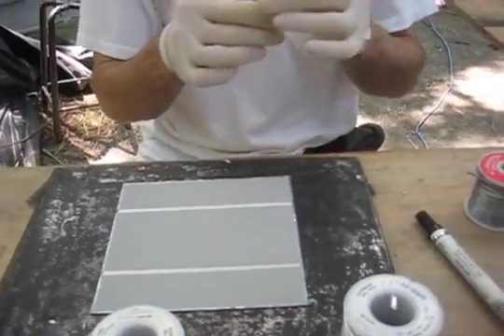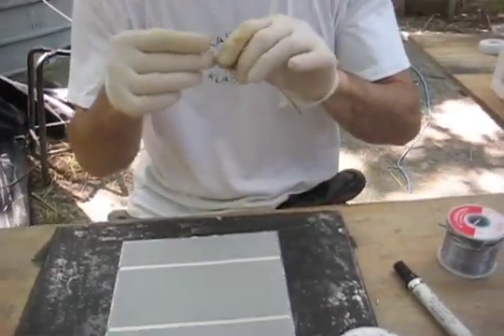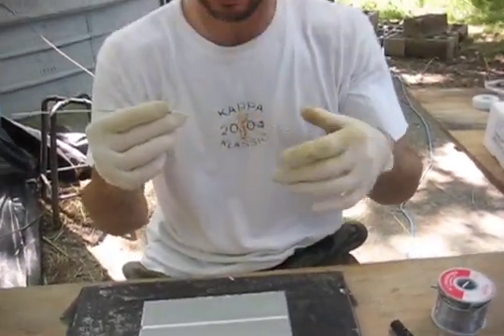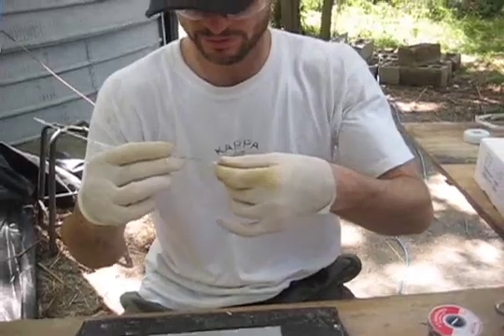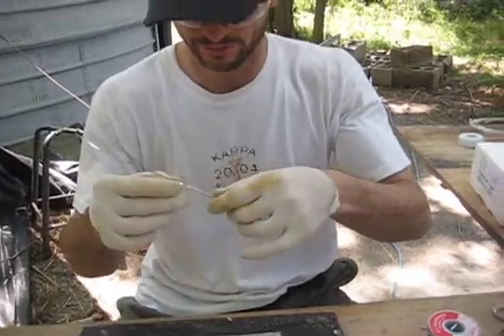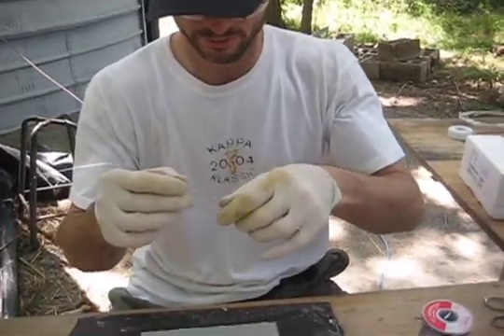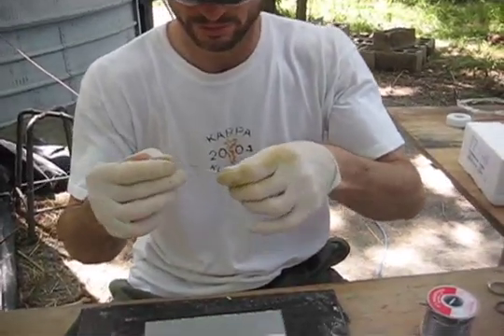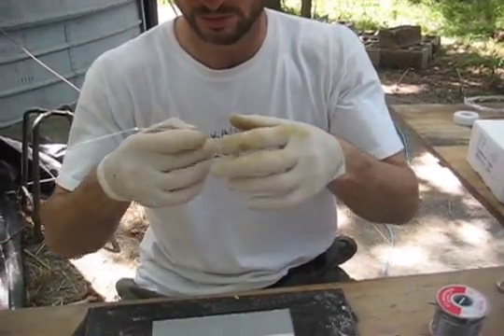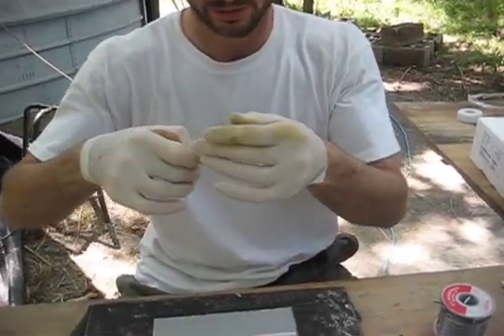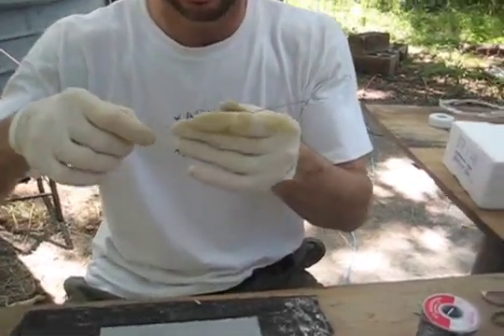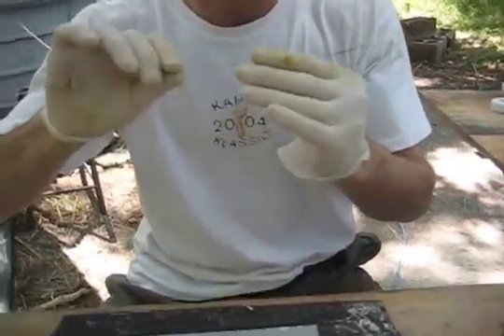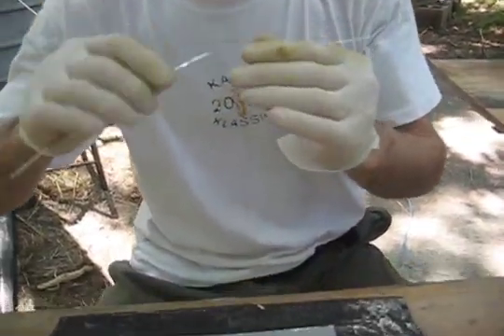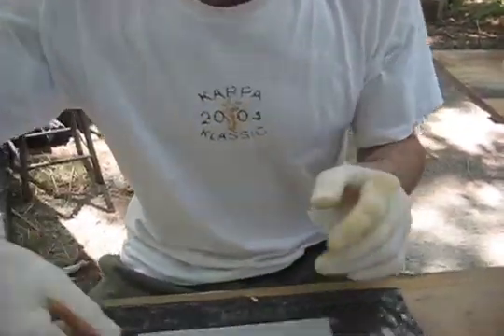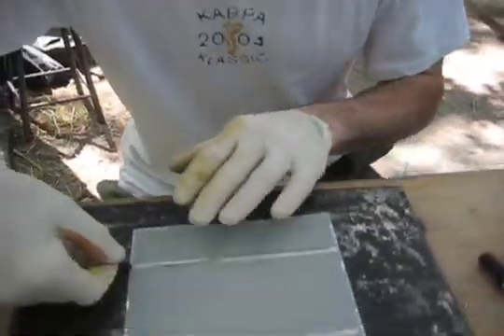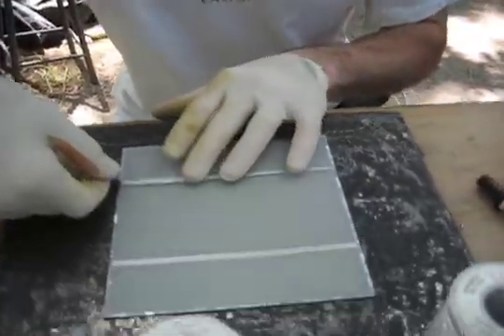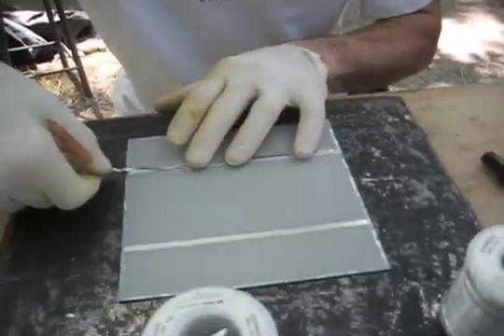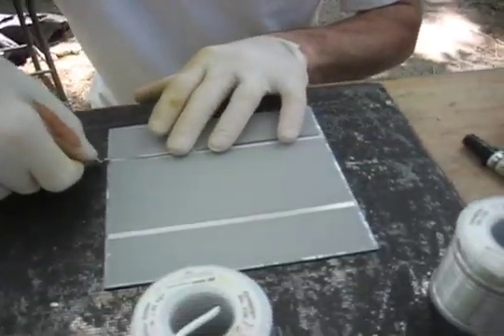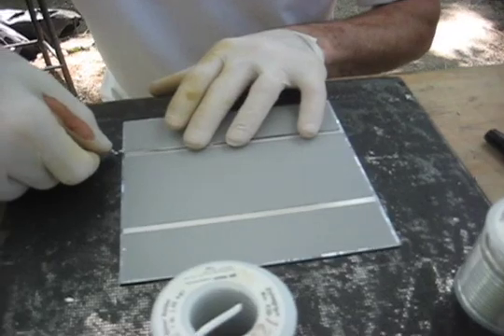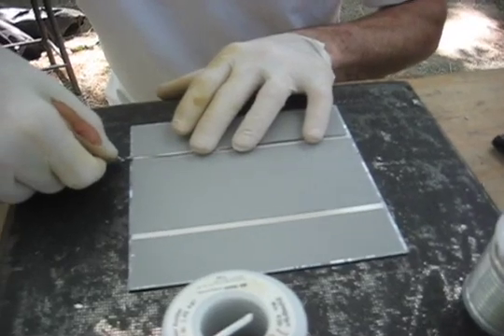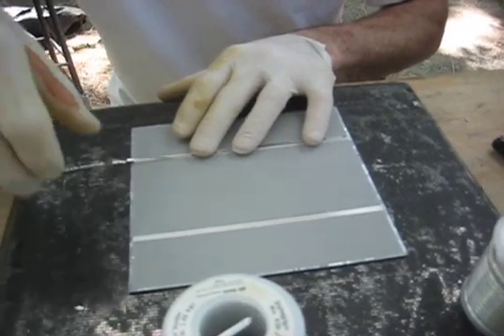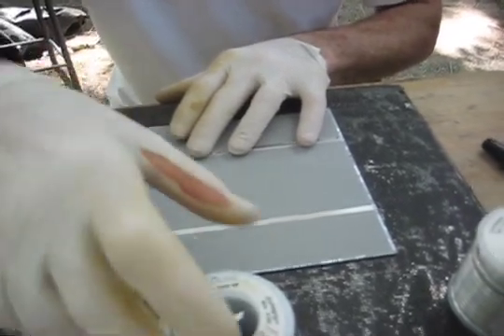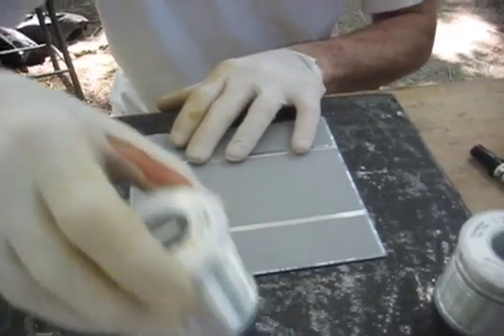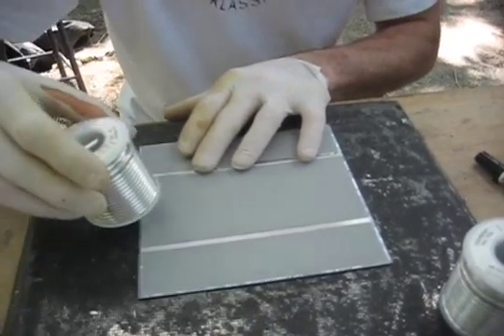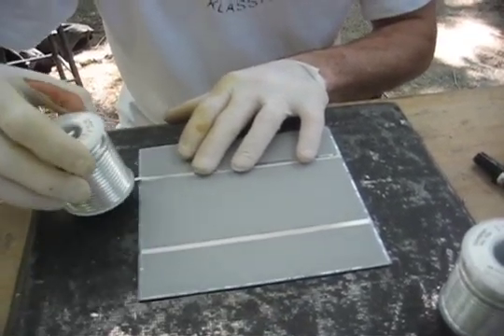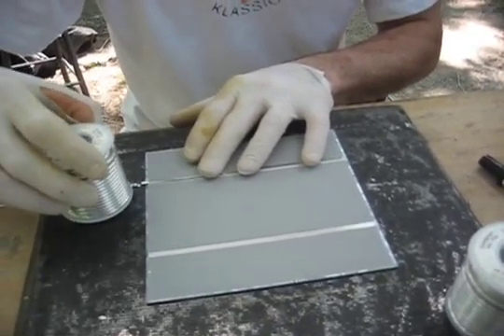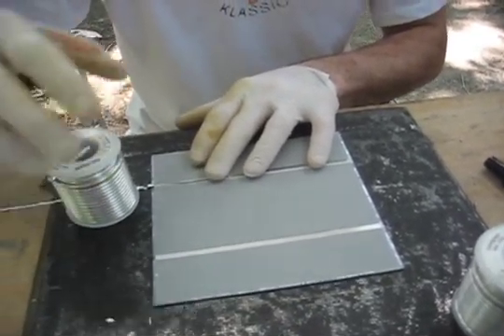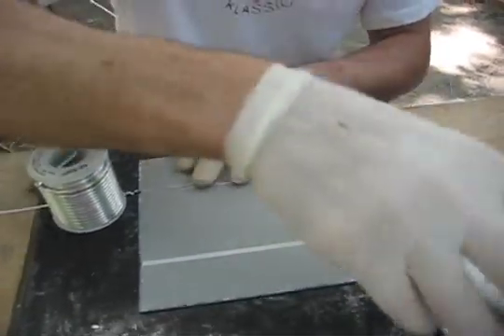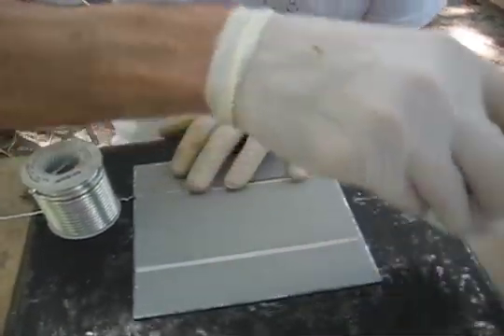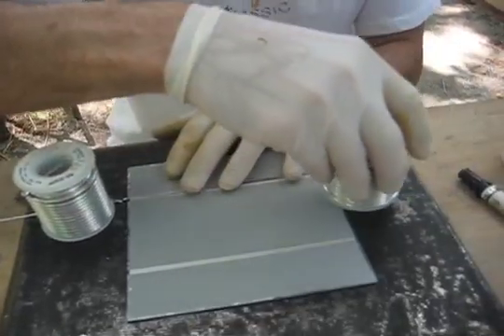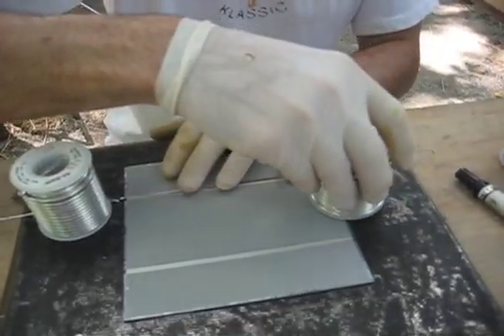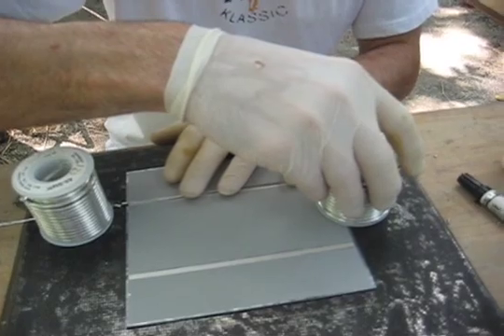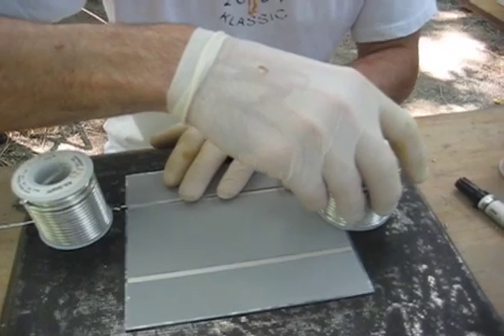Now we've got tabbed ribbons, so we align them. Then weigh the cell down here, gently.